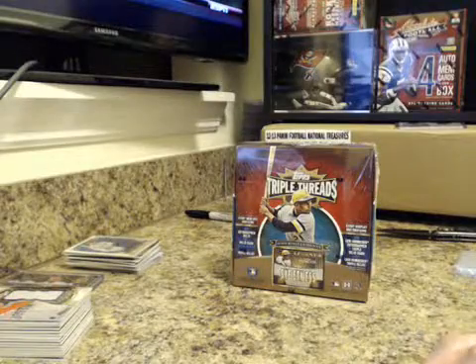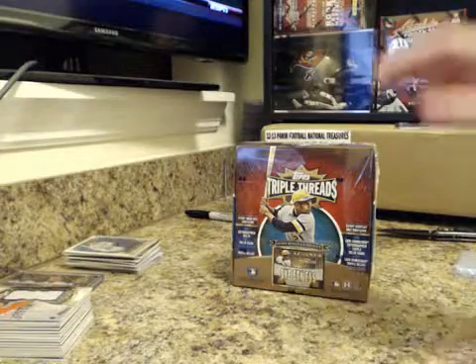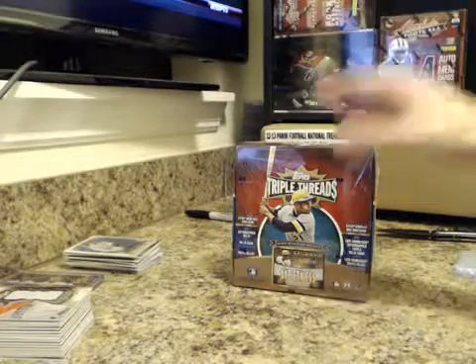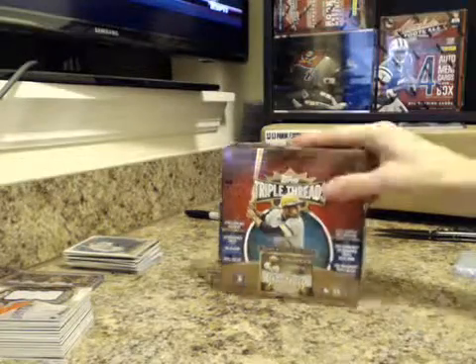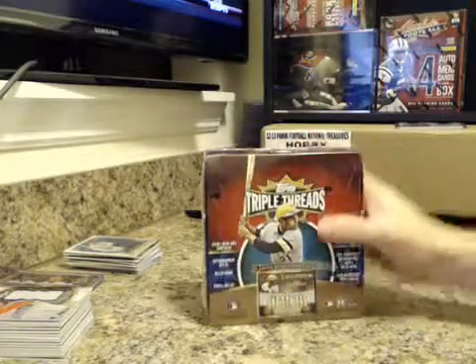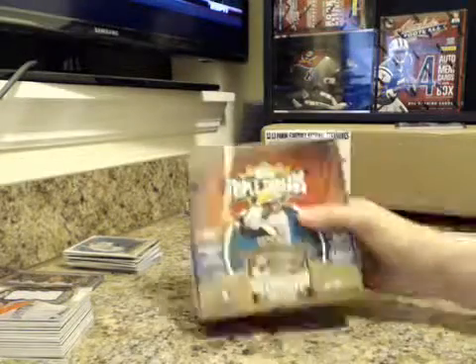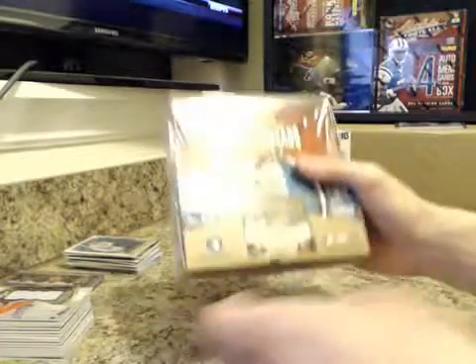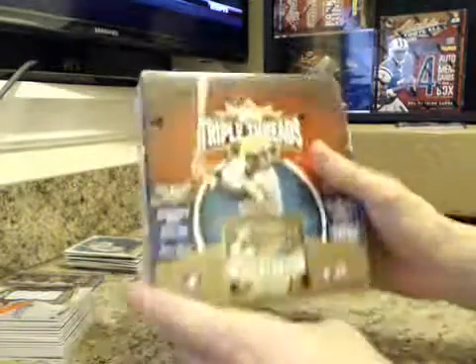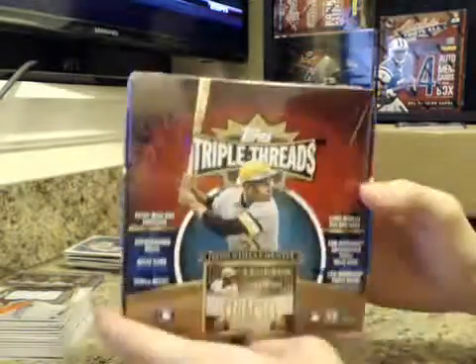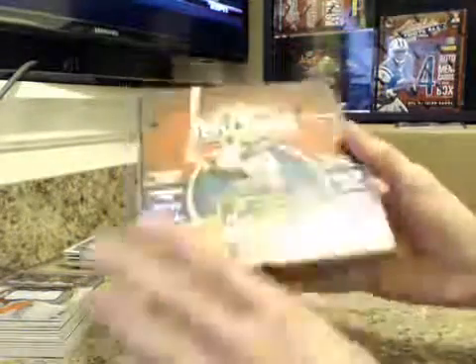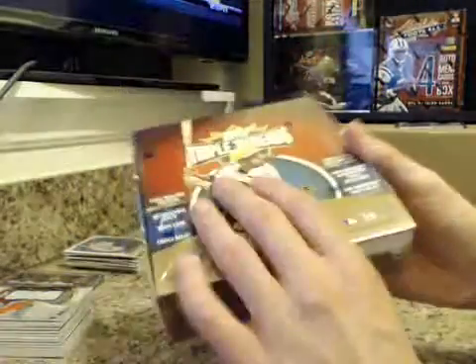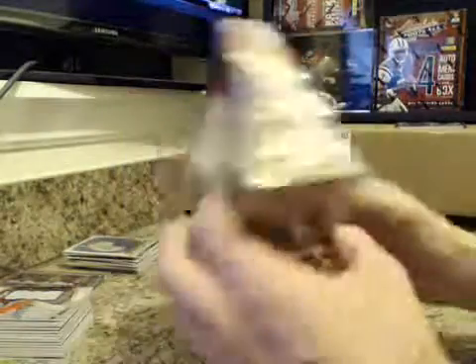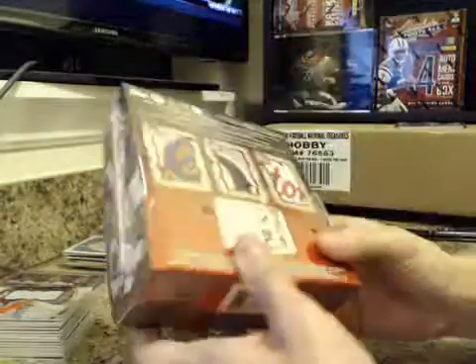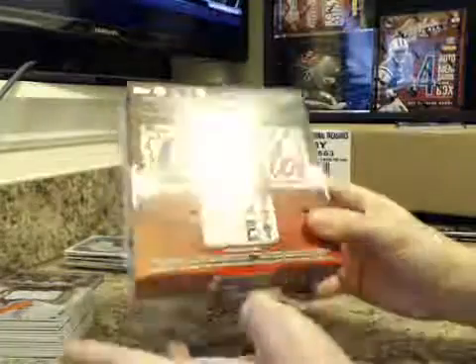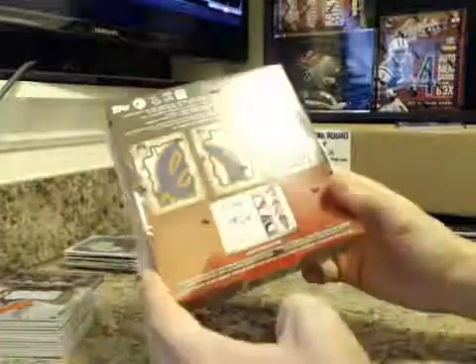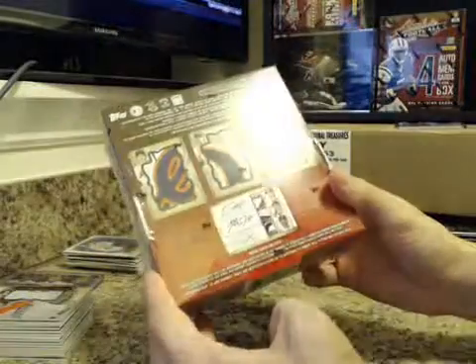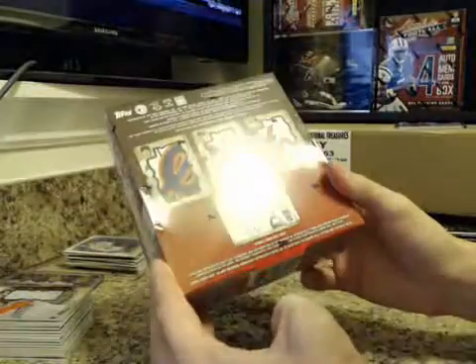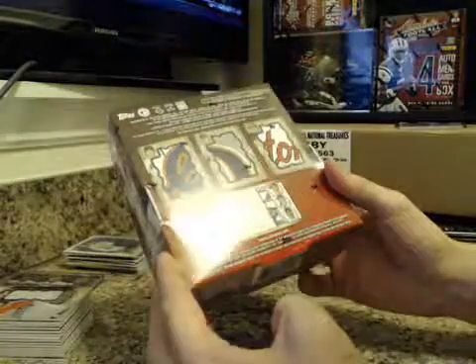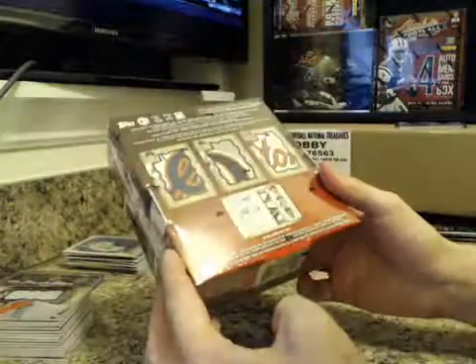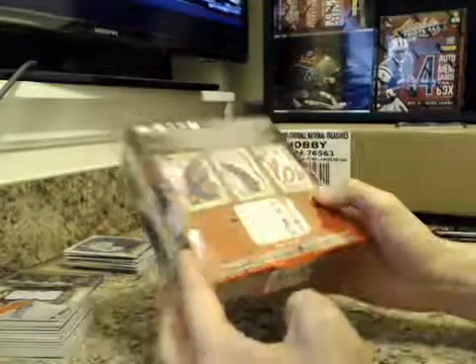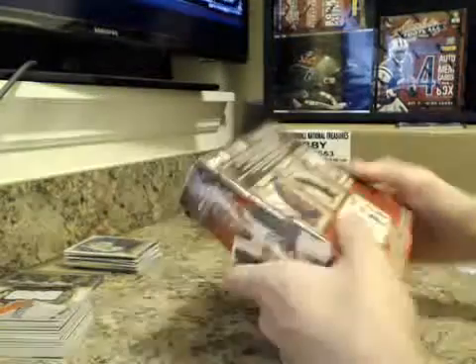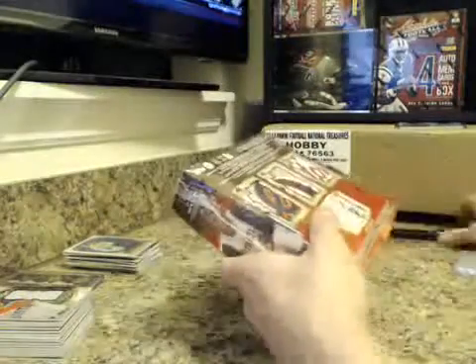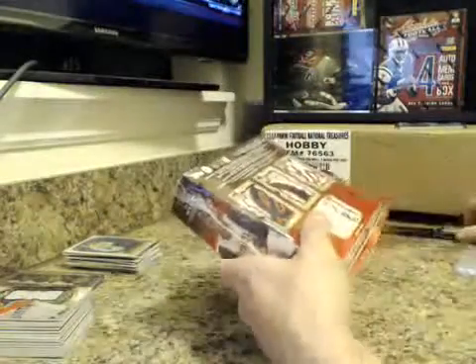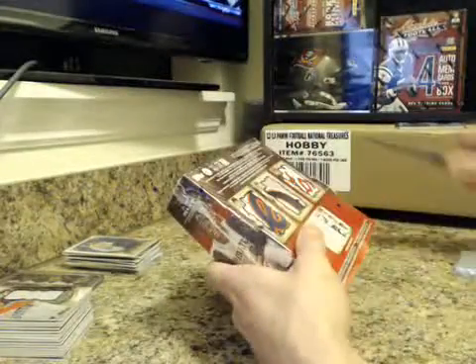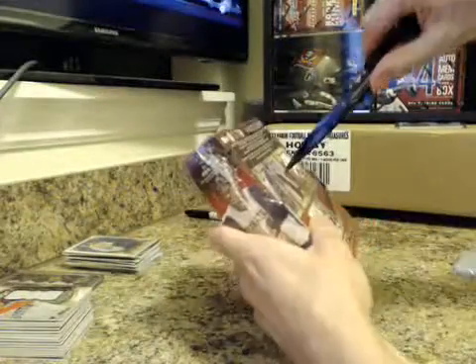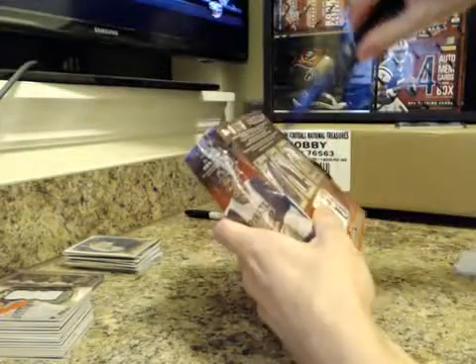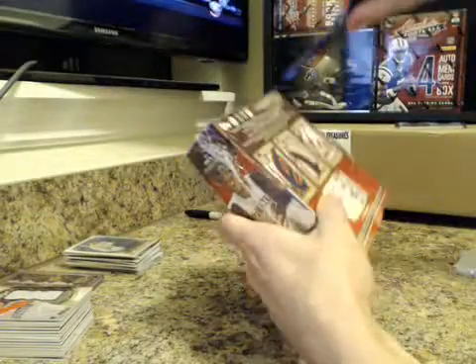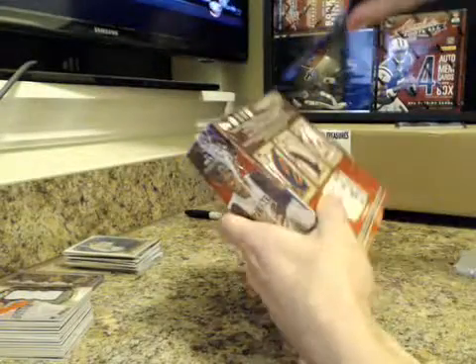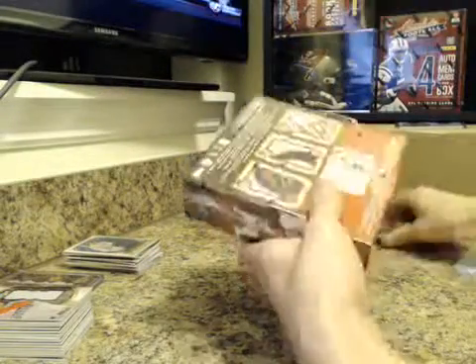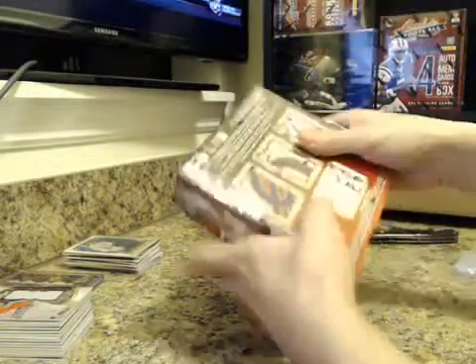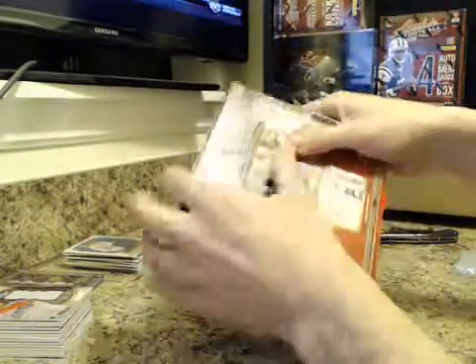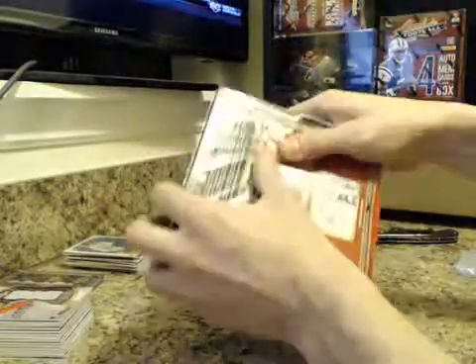Good luck, Walter. This is going to be box number 8 of the Acacia Bro. Good luck, man. Thanks again, Walter.